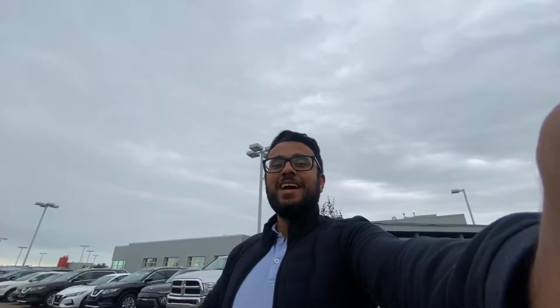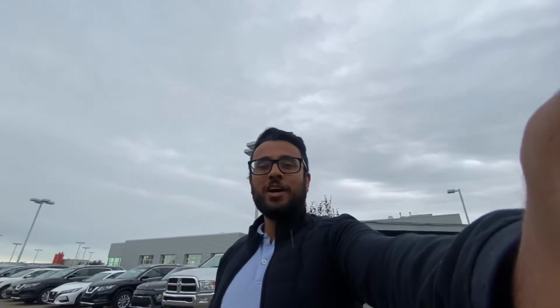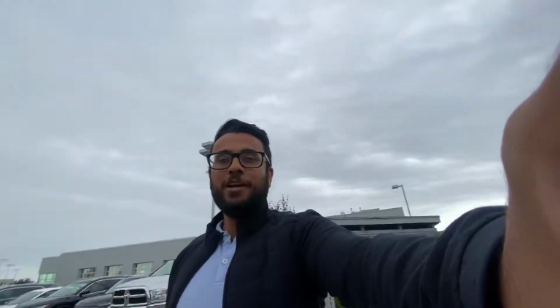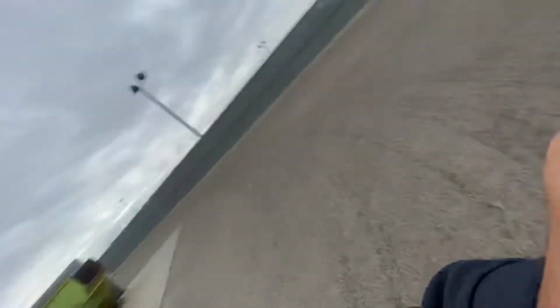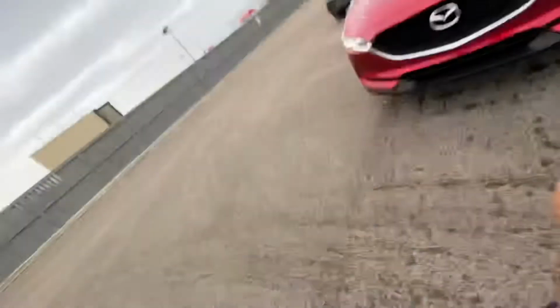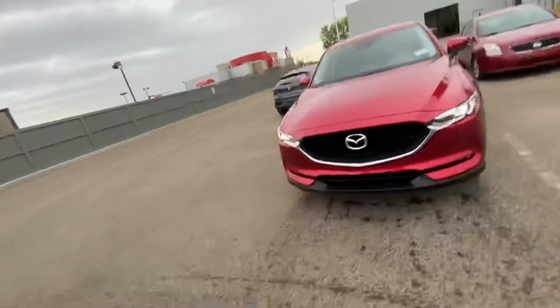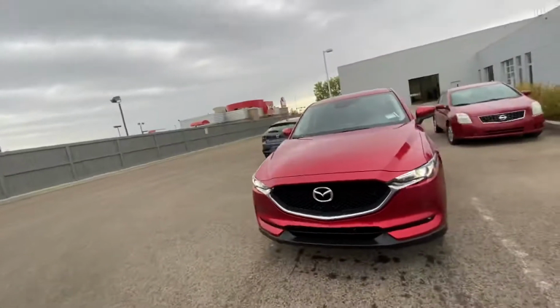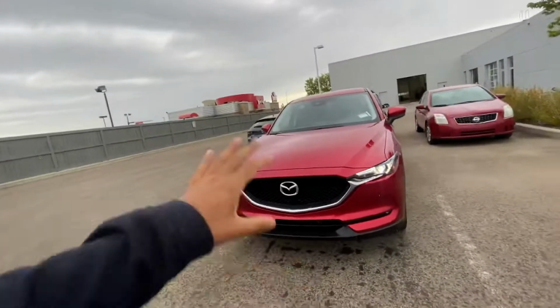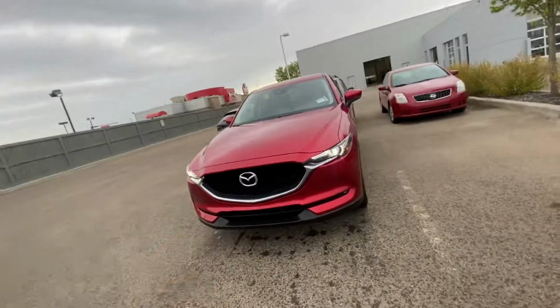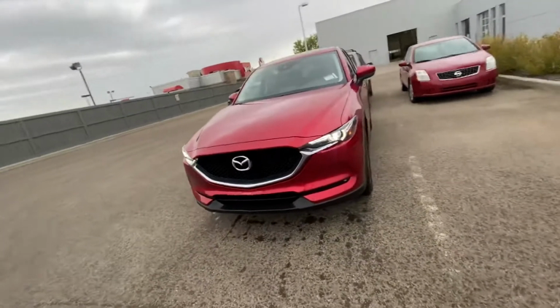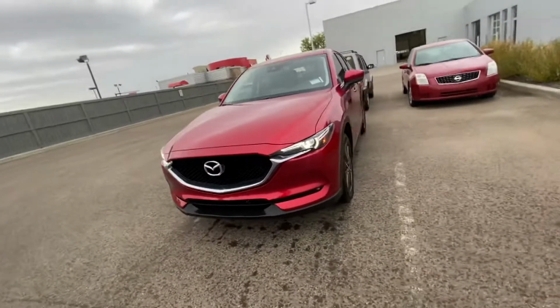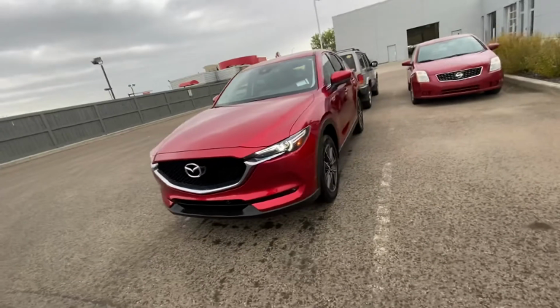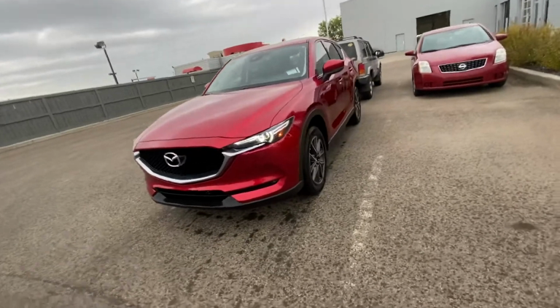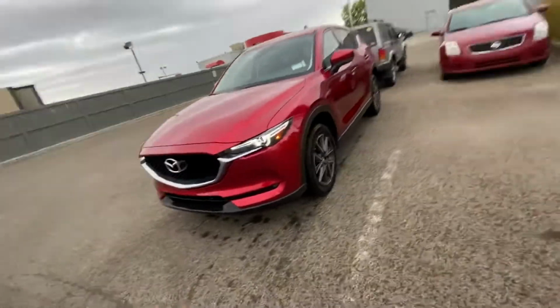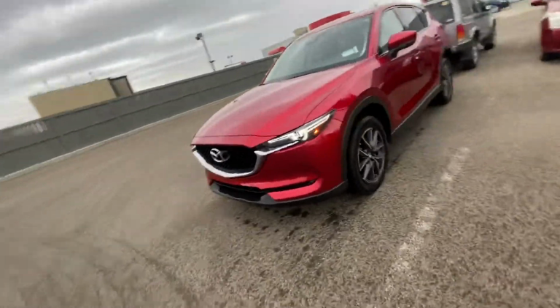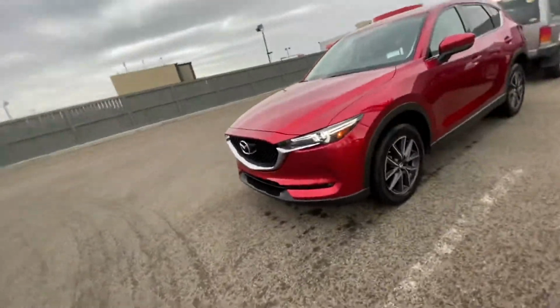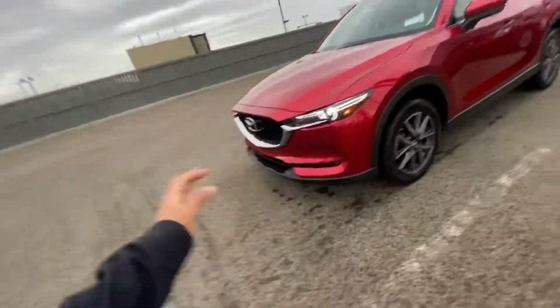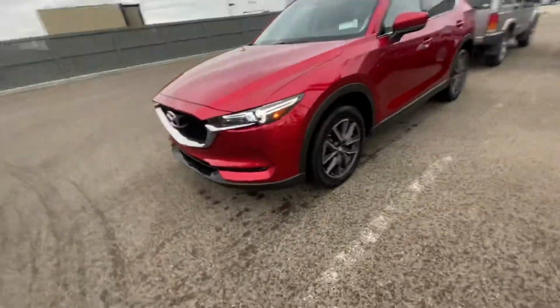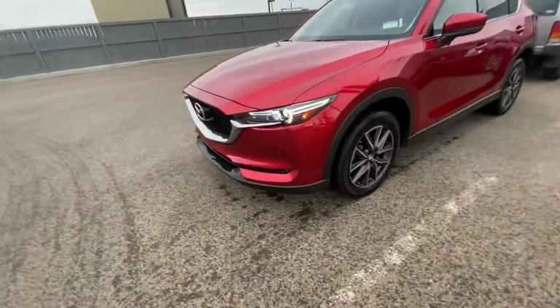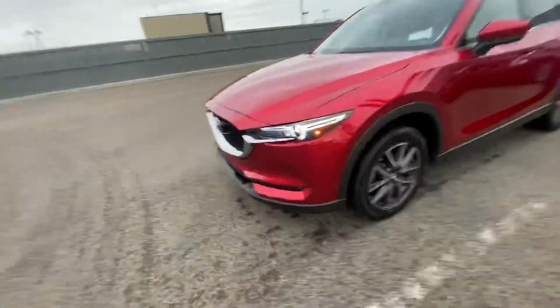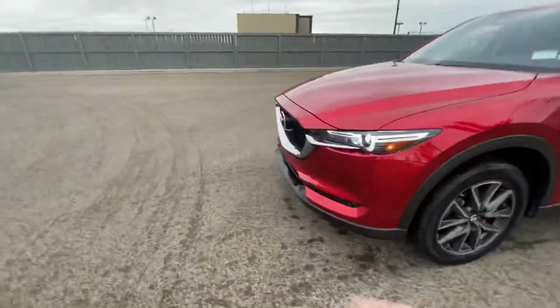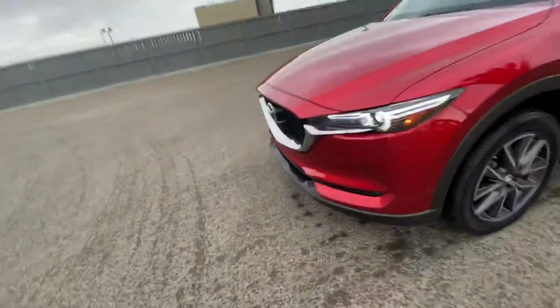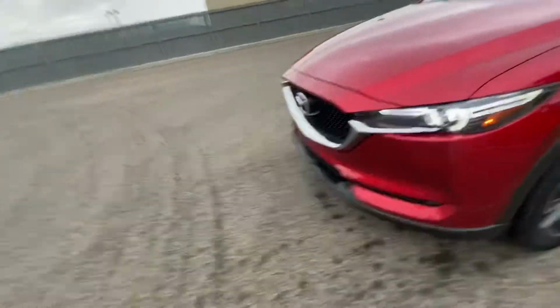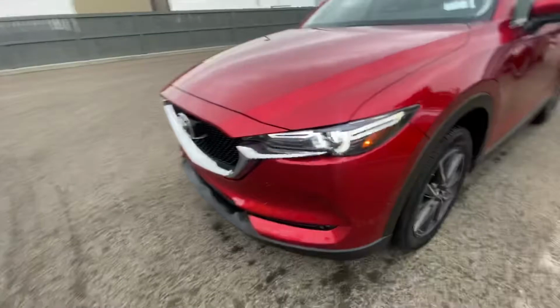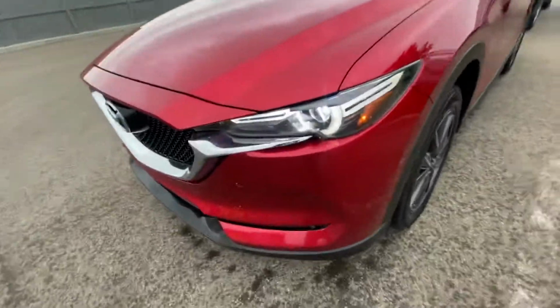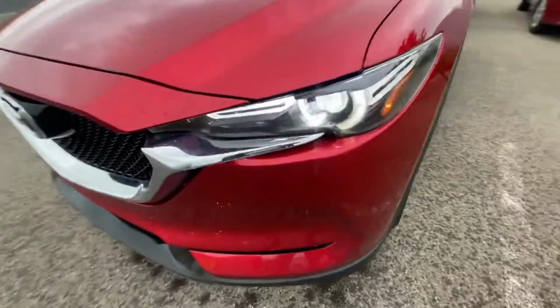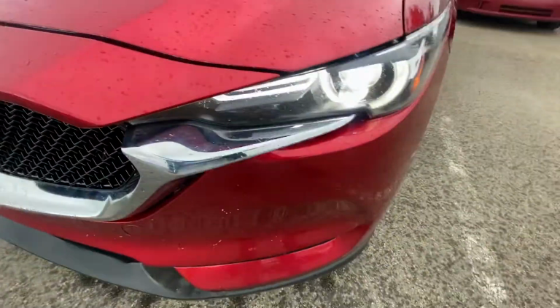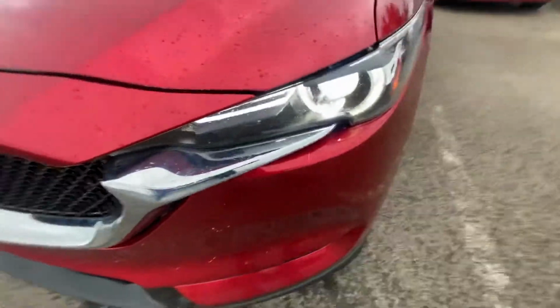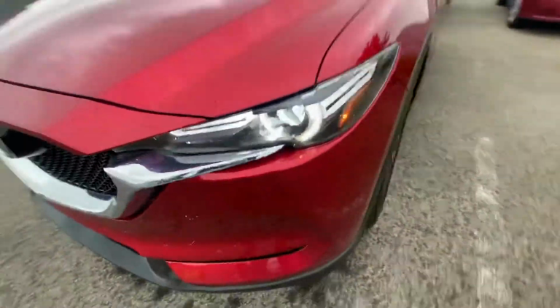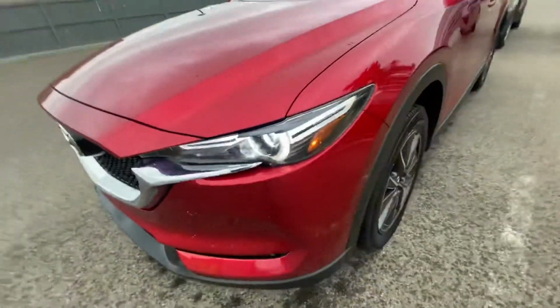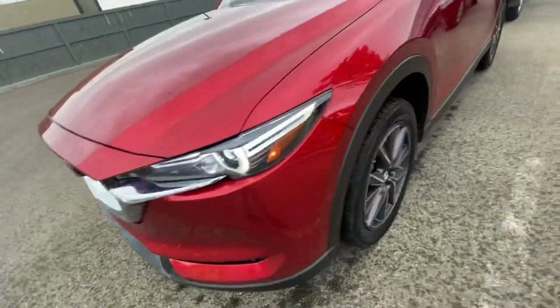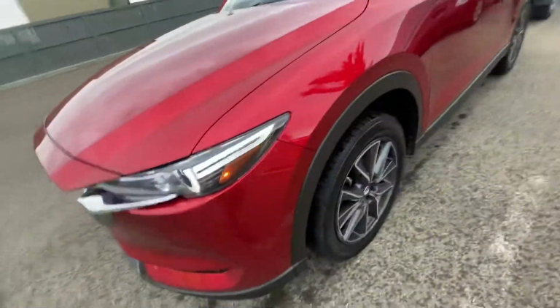Hey, Mona Gripper here from LA Mazda. Take a look at this beautiful 2017 CX5 GT we just got in. It's a full load — I'll go over some of the features it comes with. You've got nice LED headlights over there.